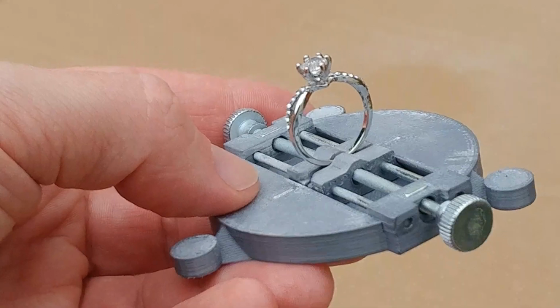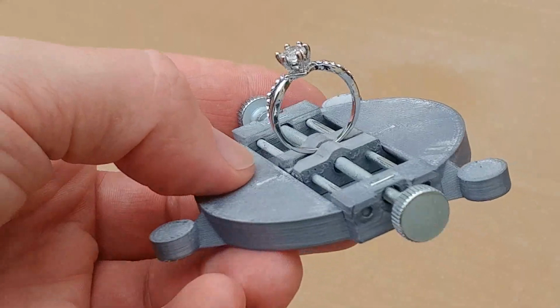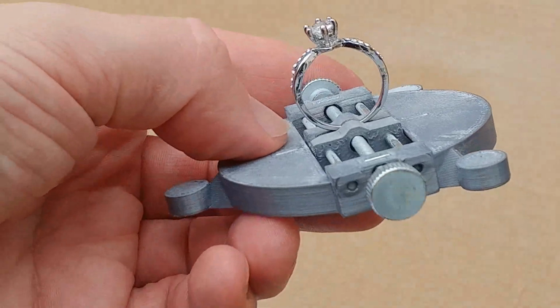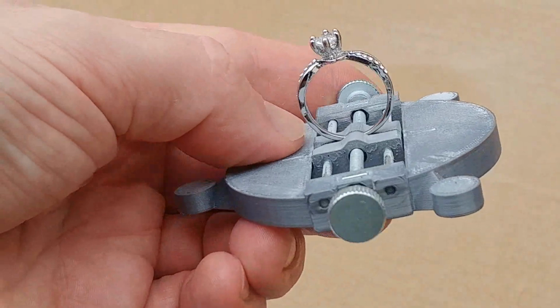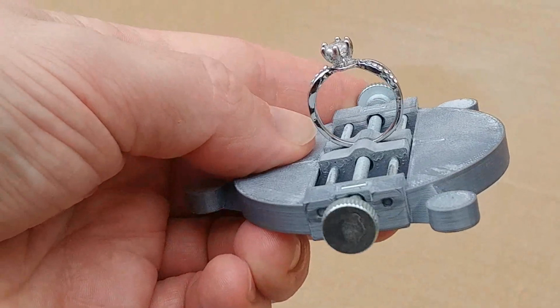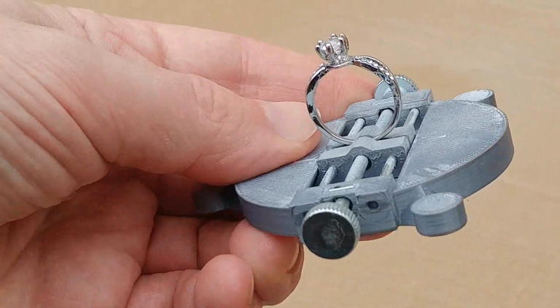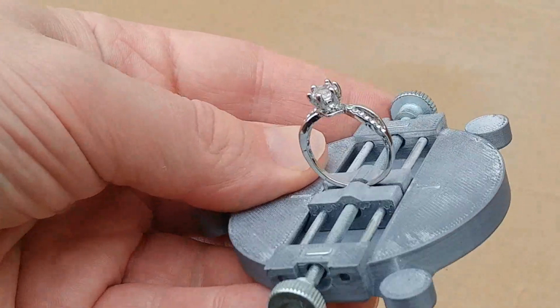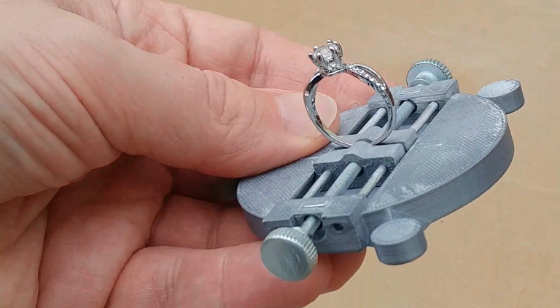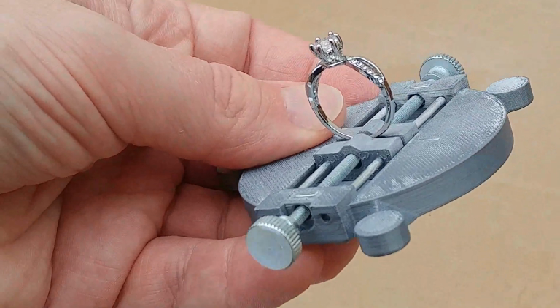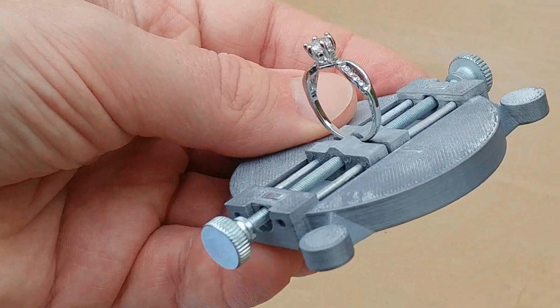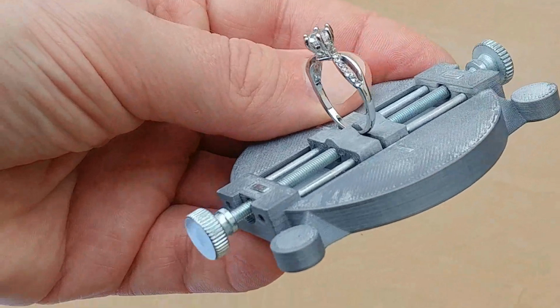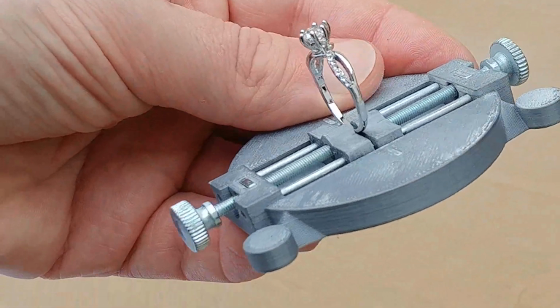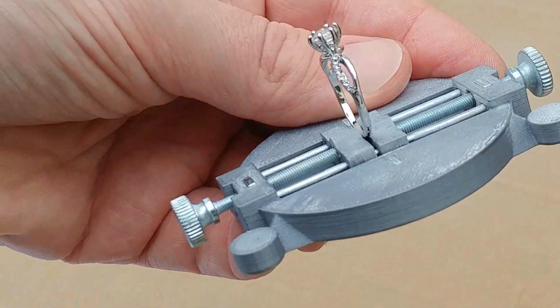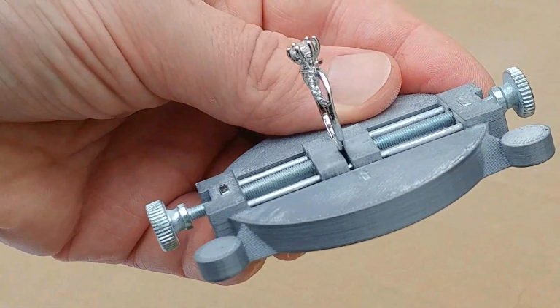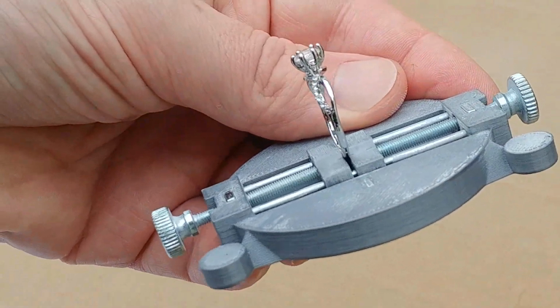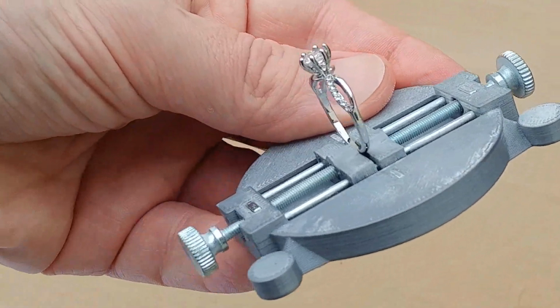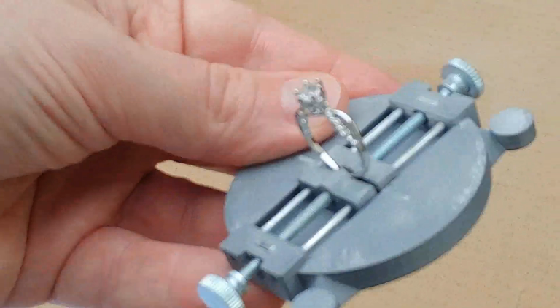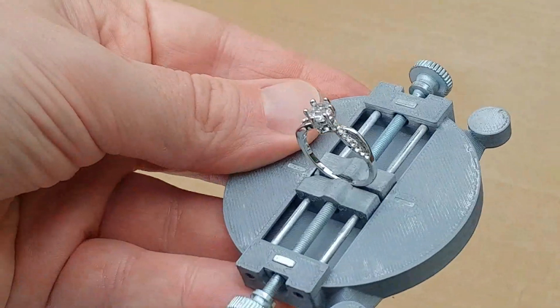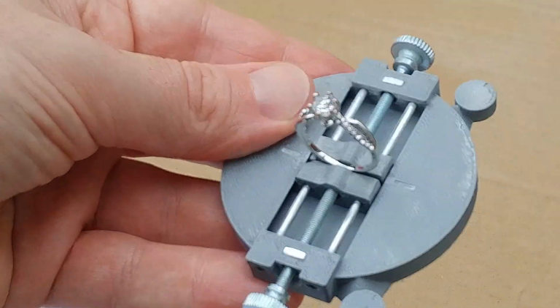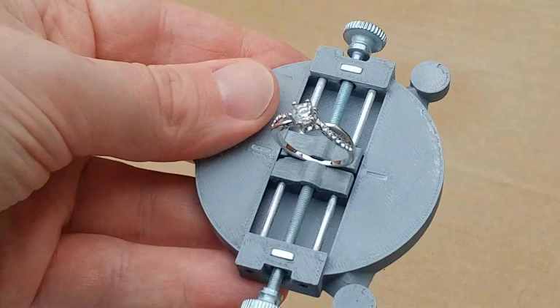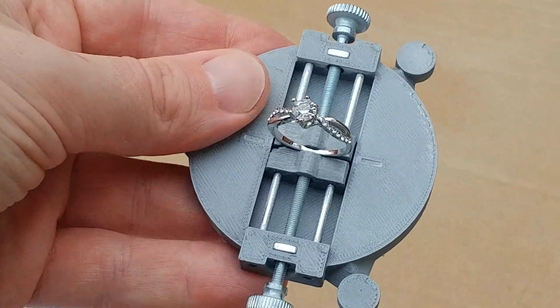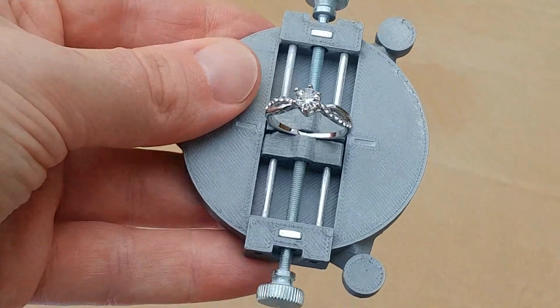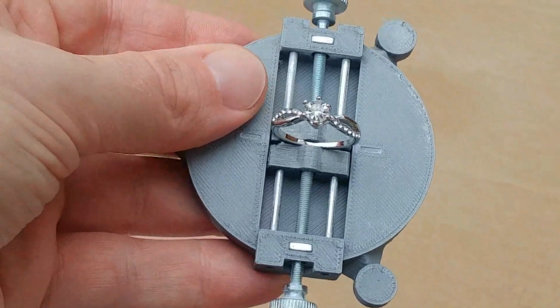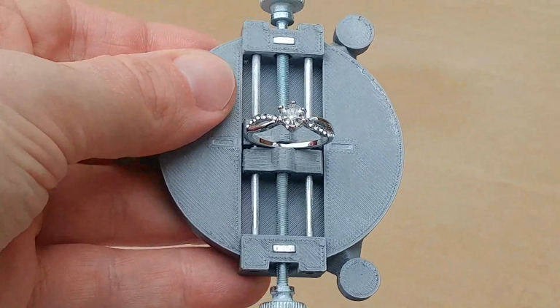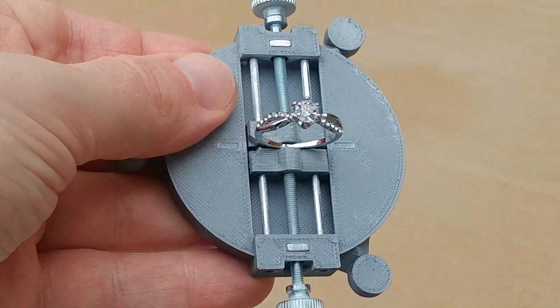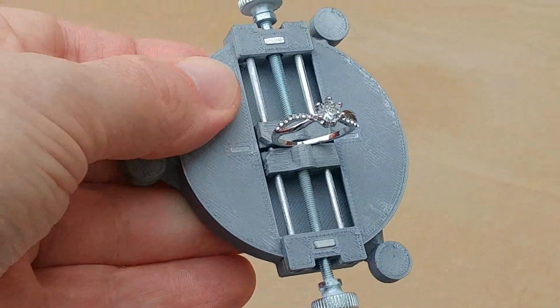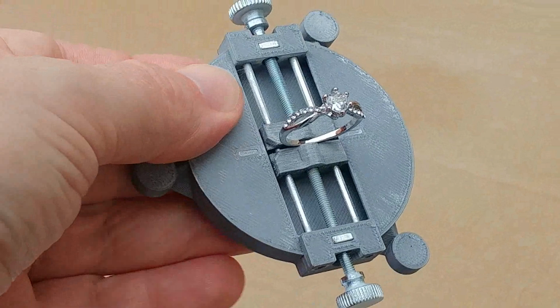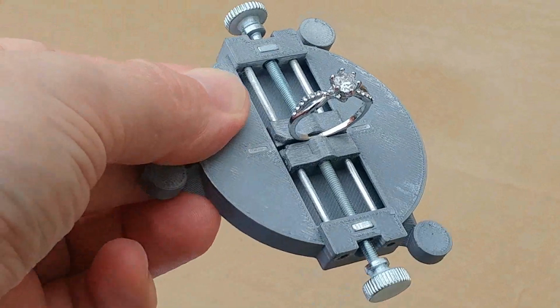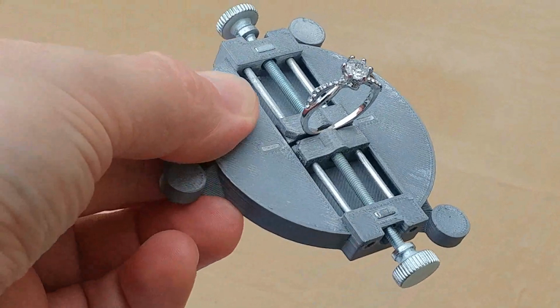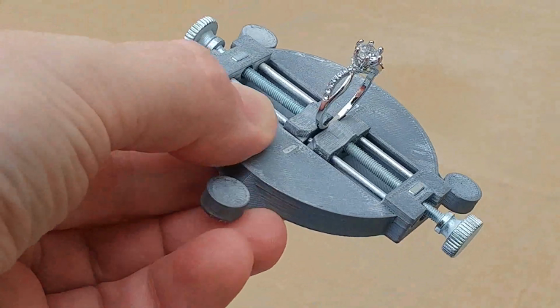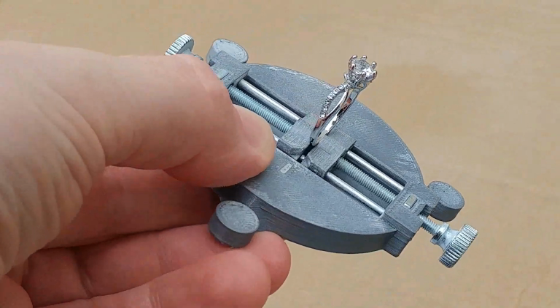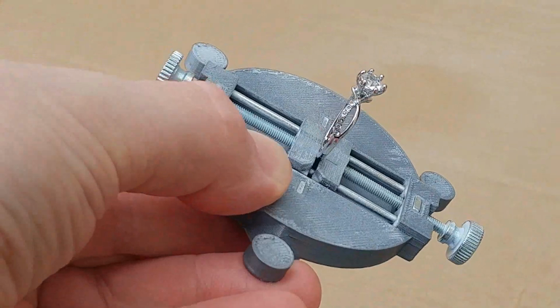Let's scan this ring, but this time unedited, and with a full guided tour of the software. Now if you know 3D scanners, you might be wondering how we can scan shiny jewellery.